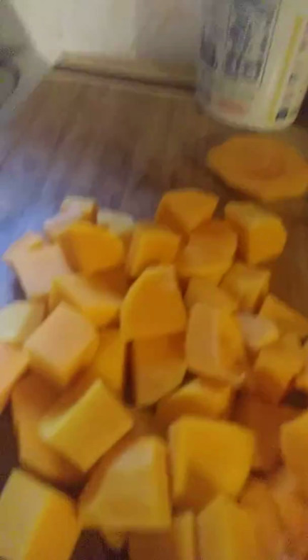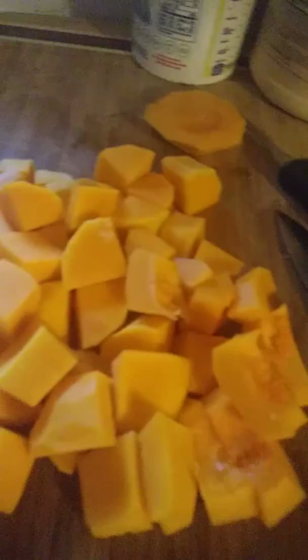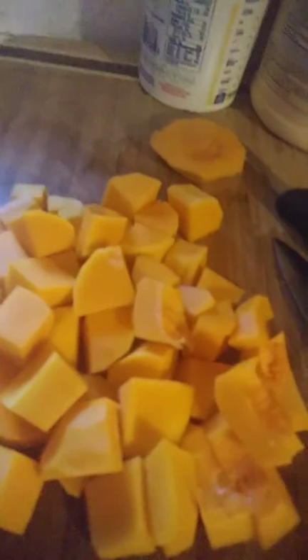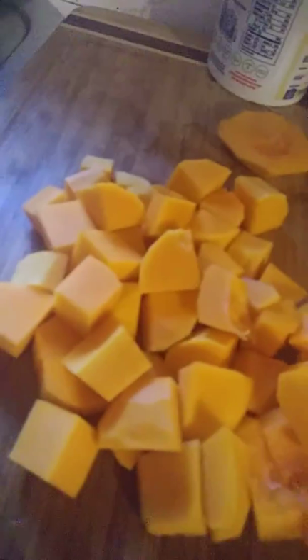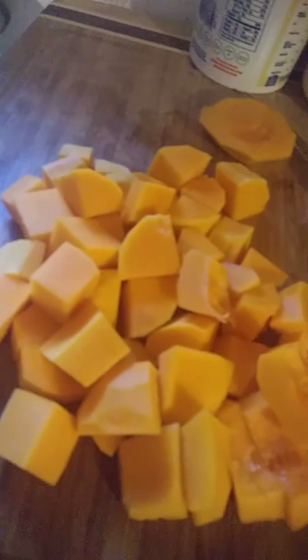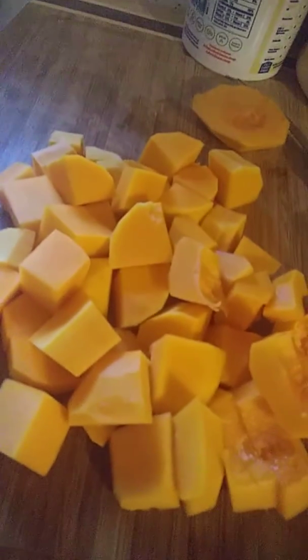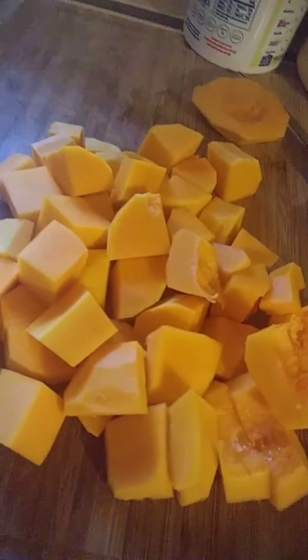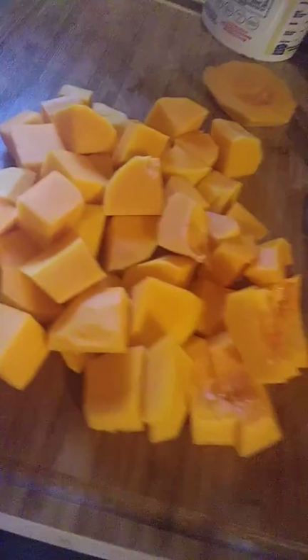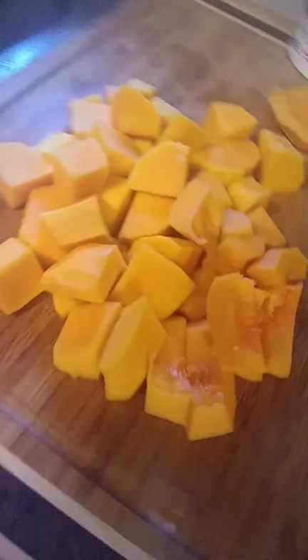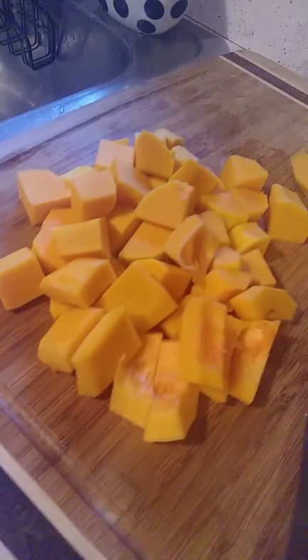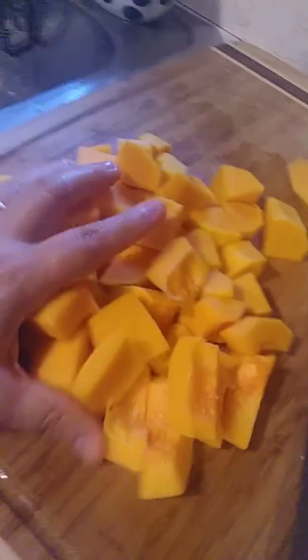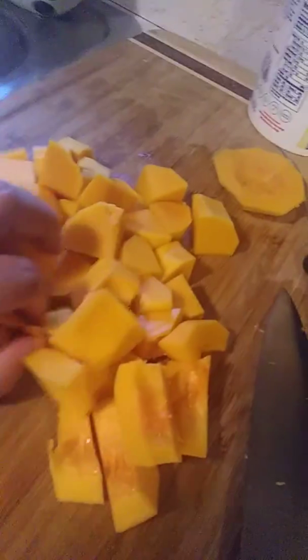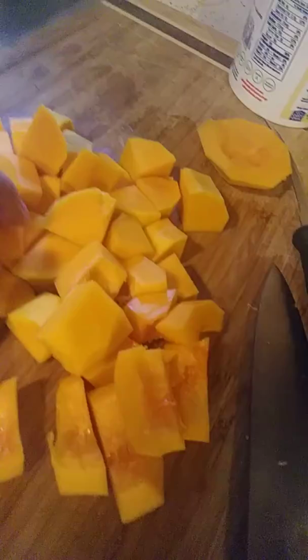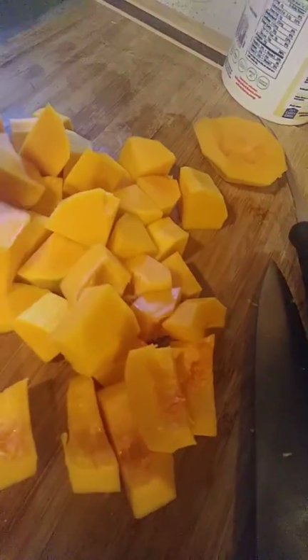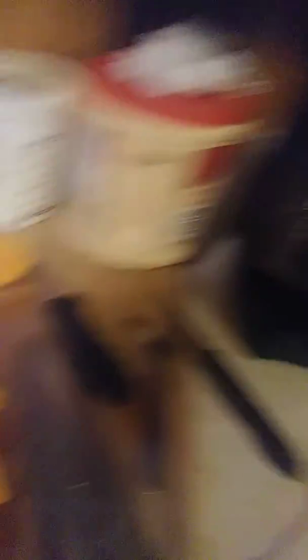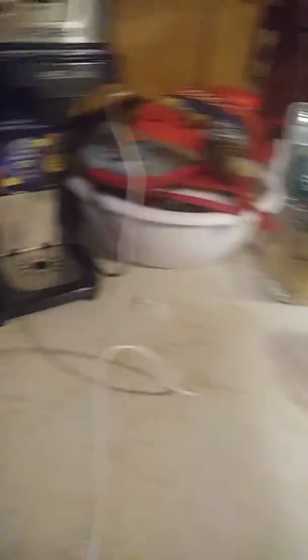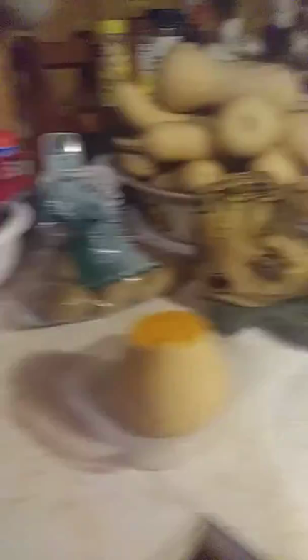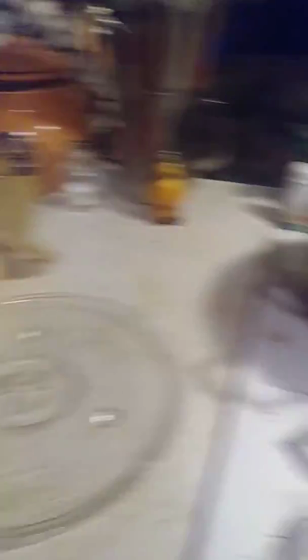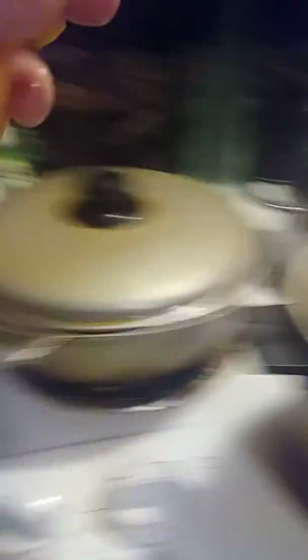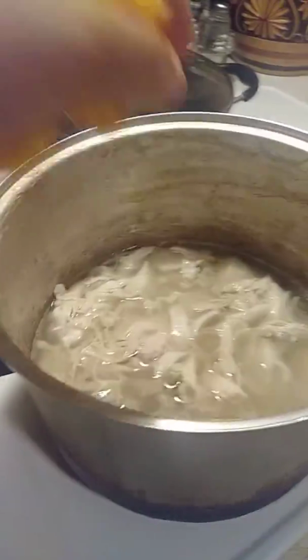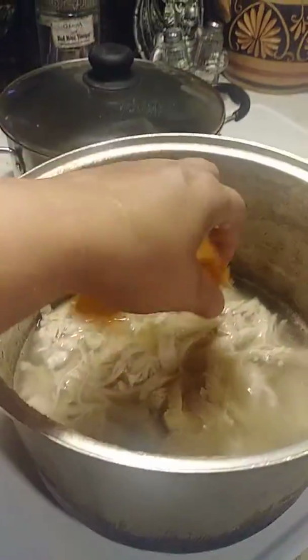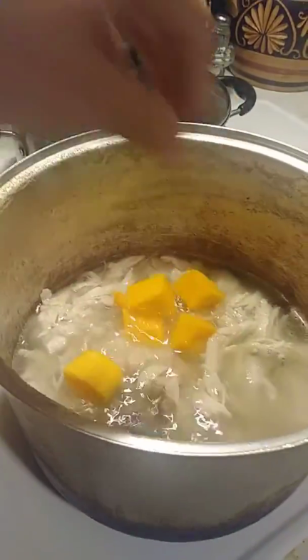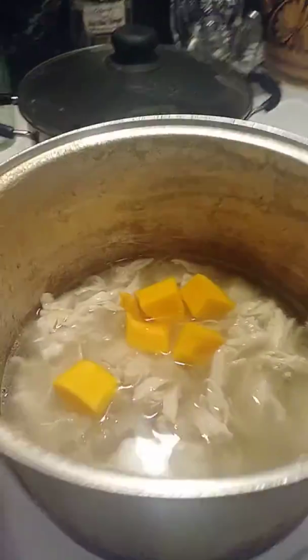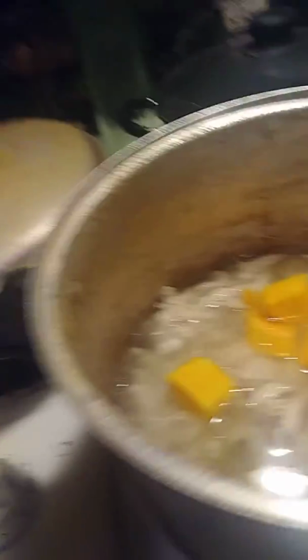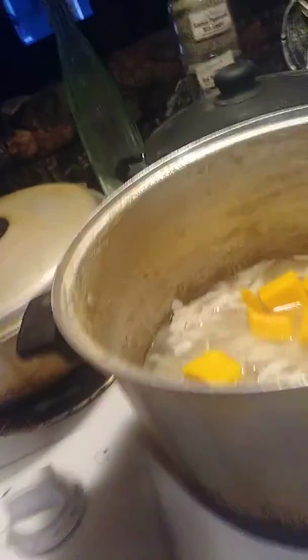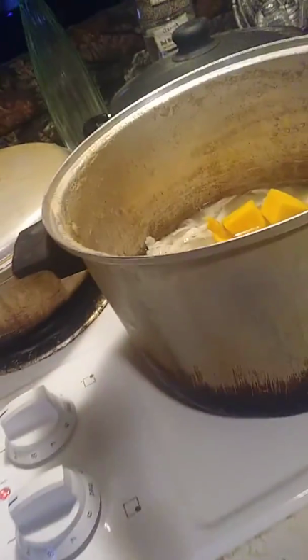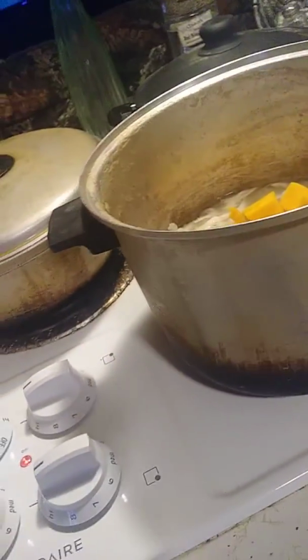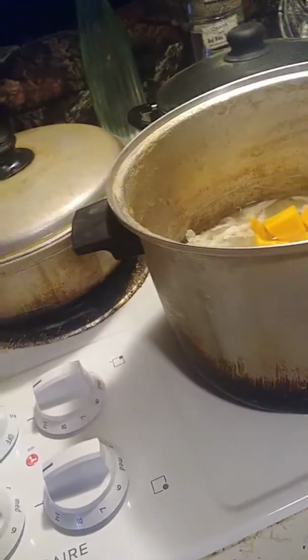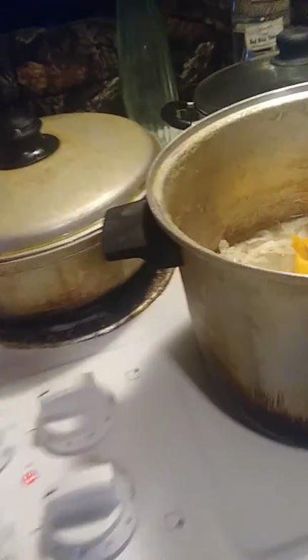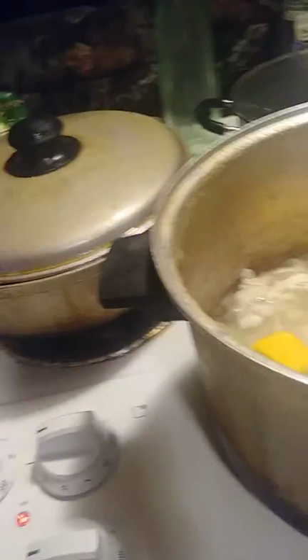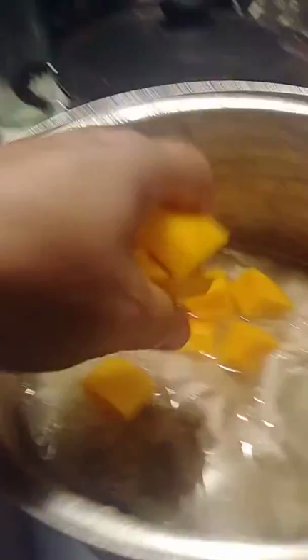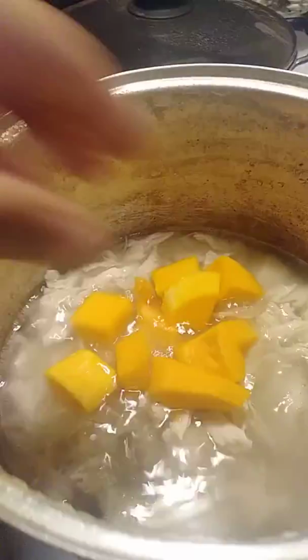Cut them into little pieces. I'm going to pat the chicken — chicken.